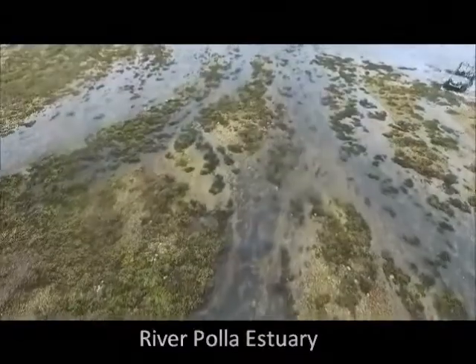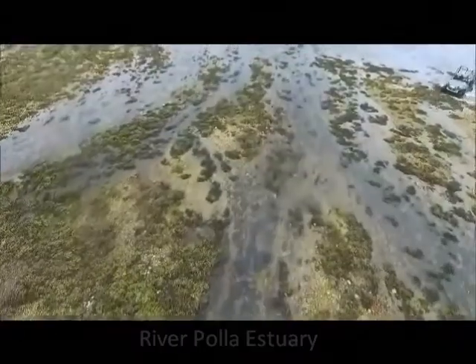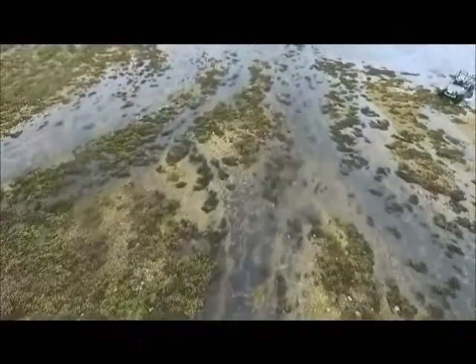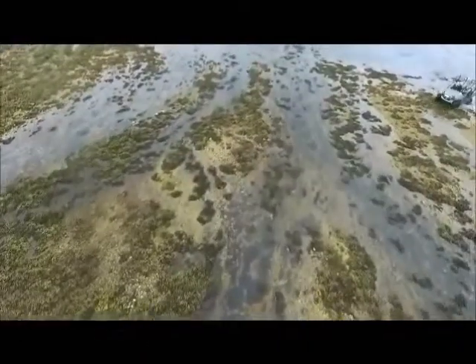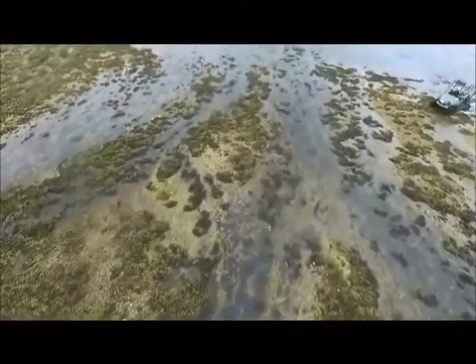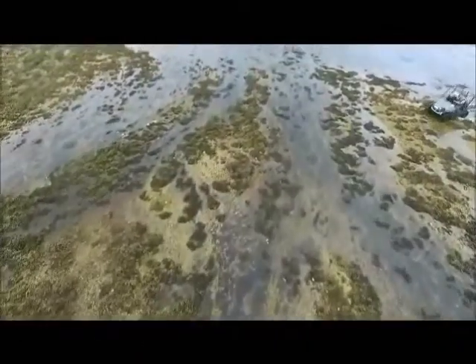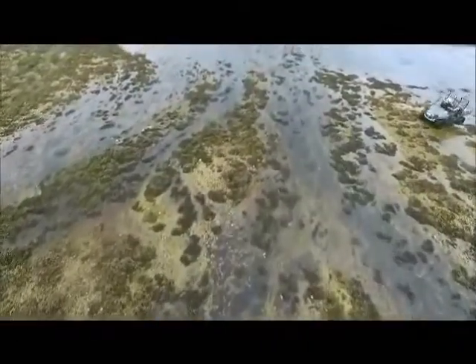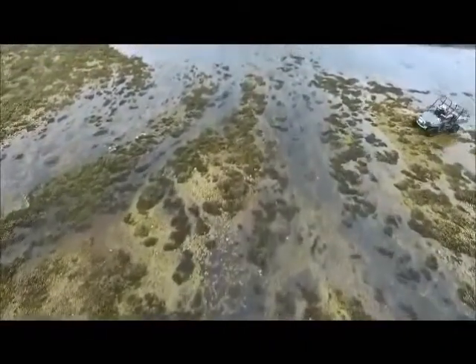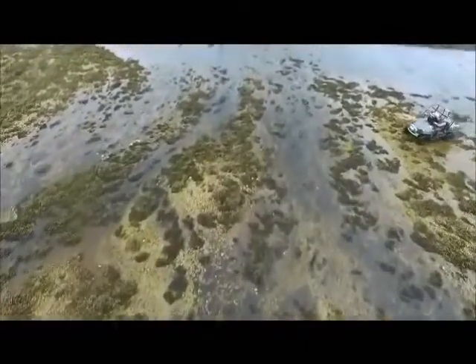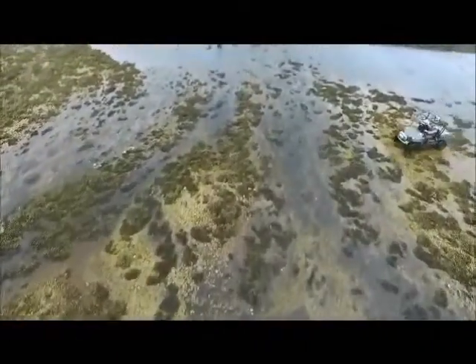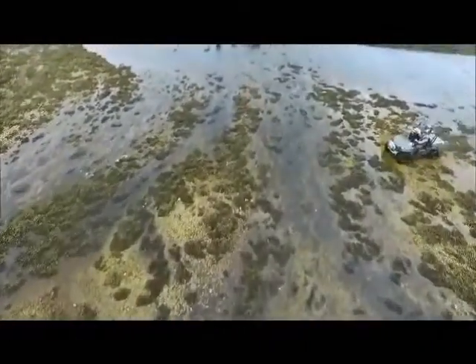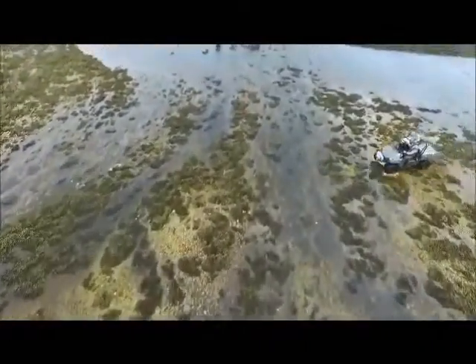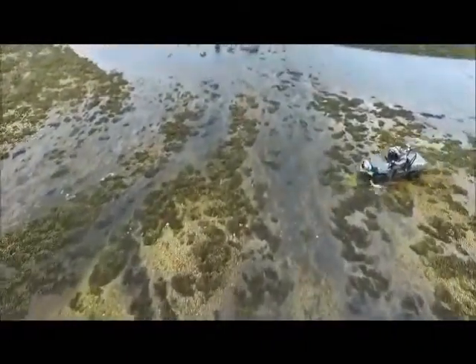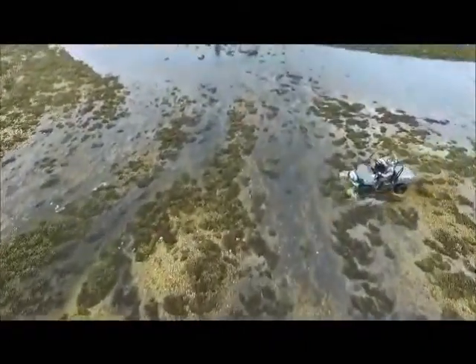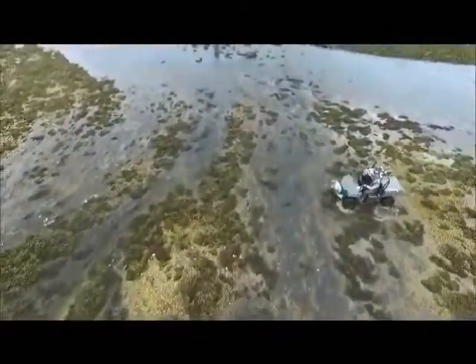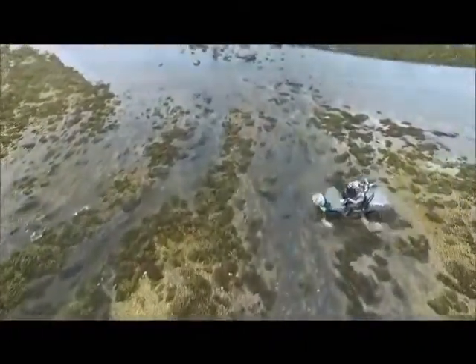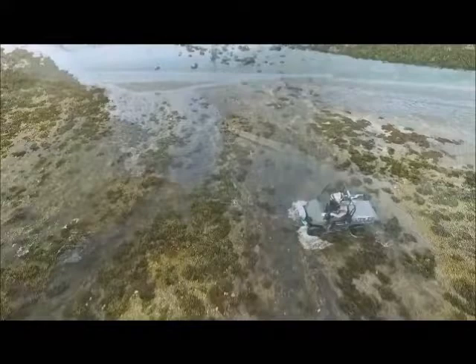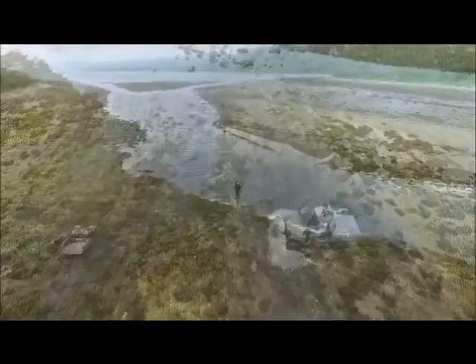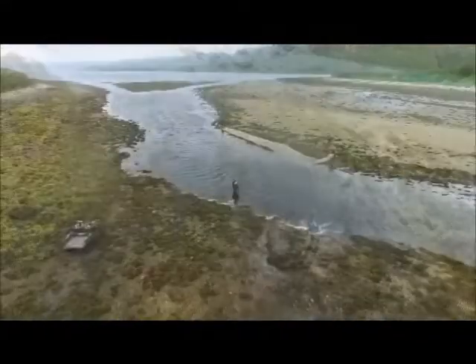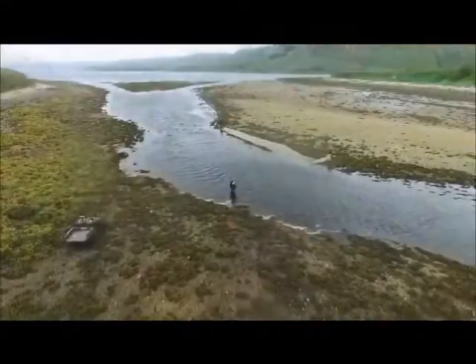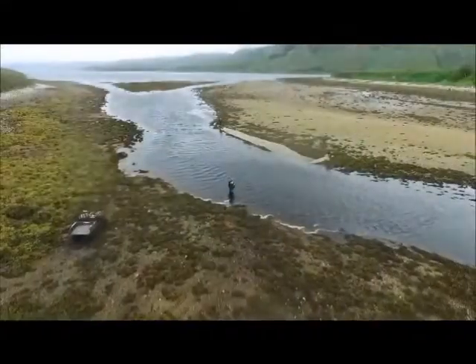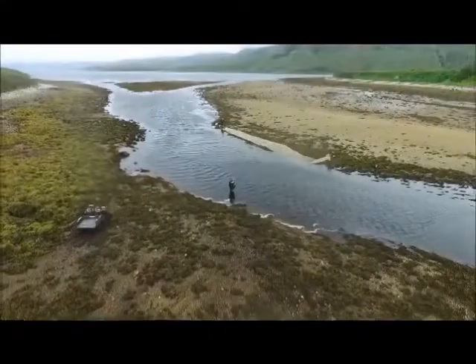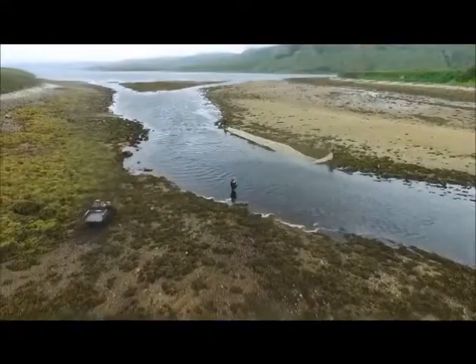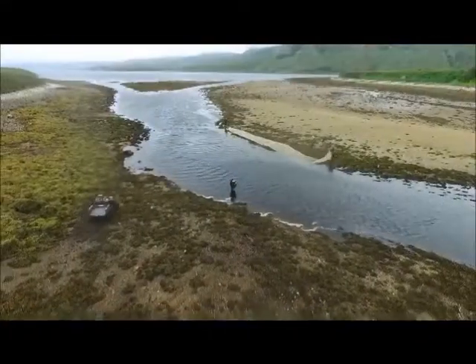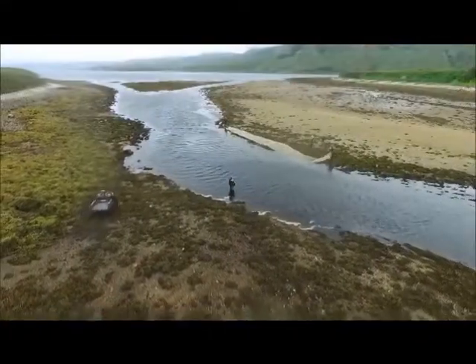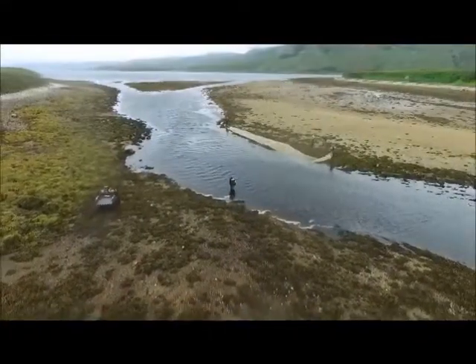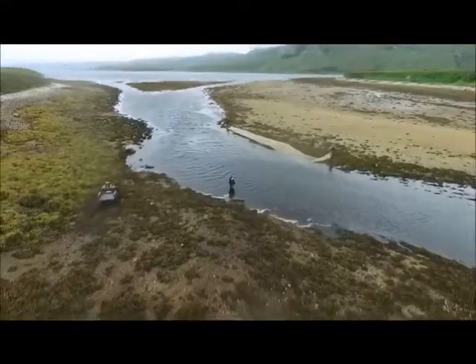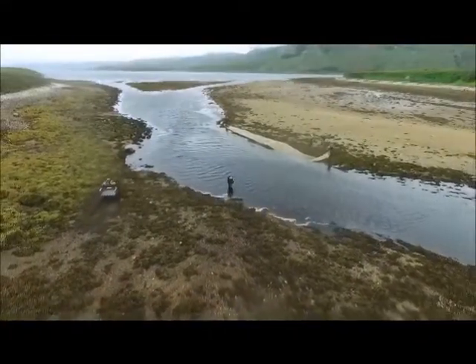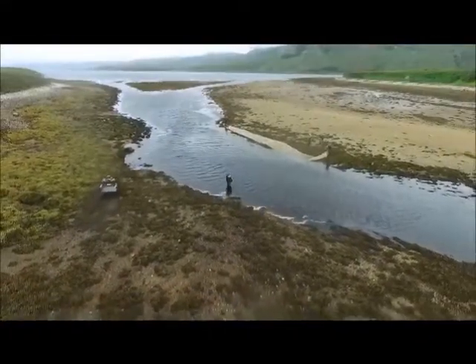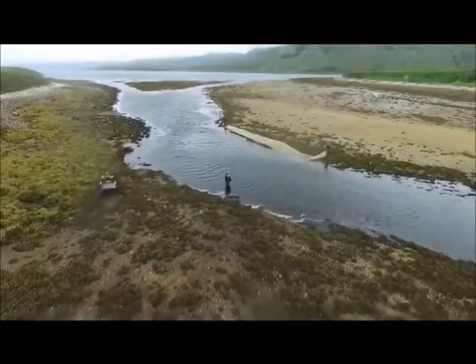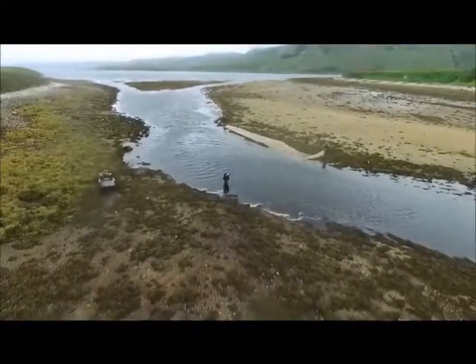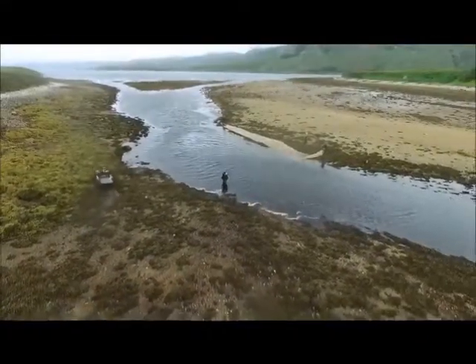For 20 years now, West Sutherland Fisheries Trust has been carrying out sweep netting surveys in several estuaries in order to build up valuable data on post-smolt sea trout populations.